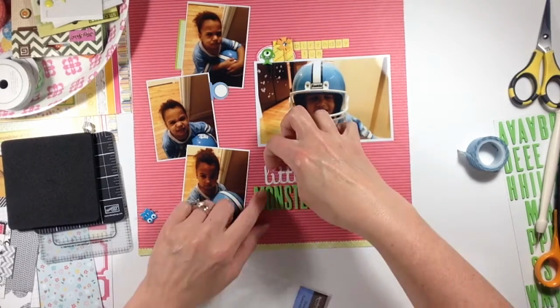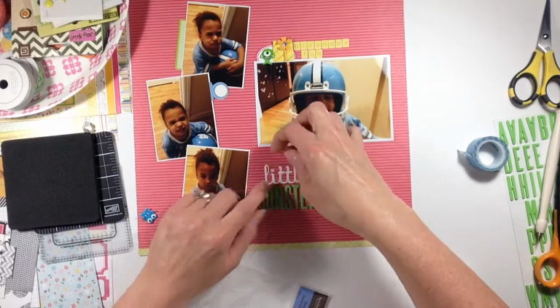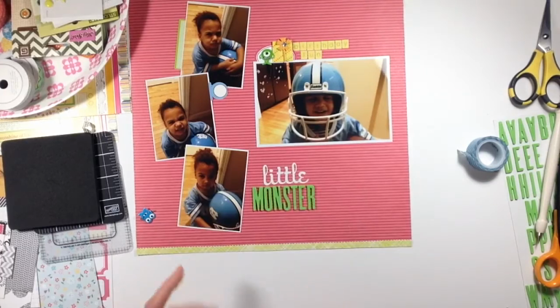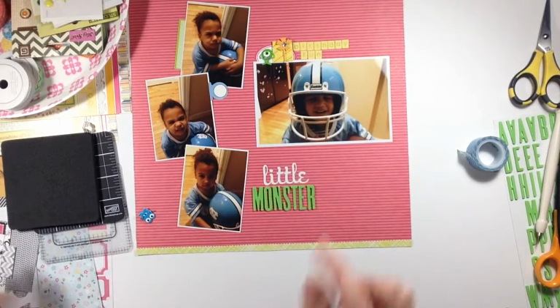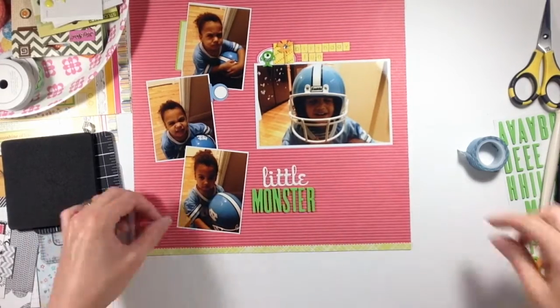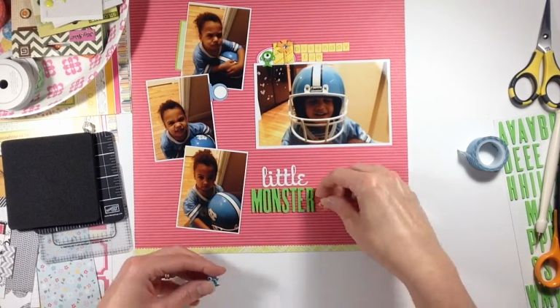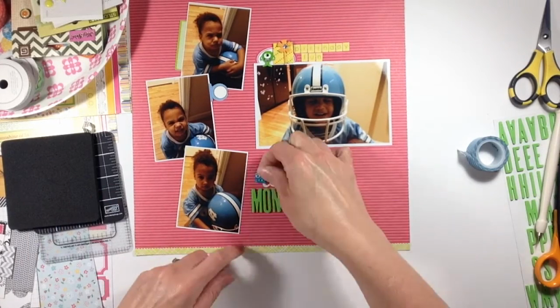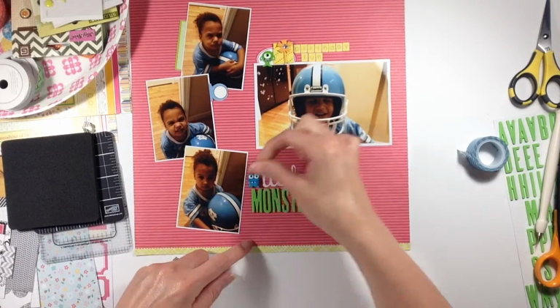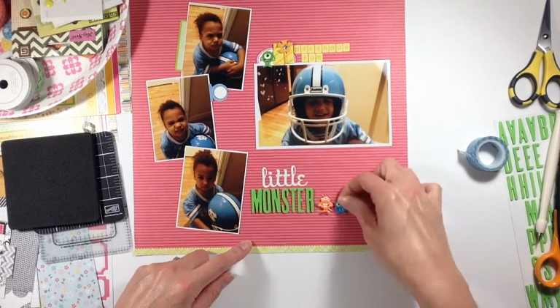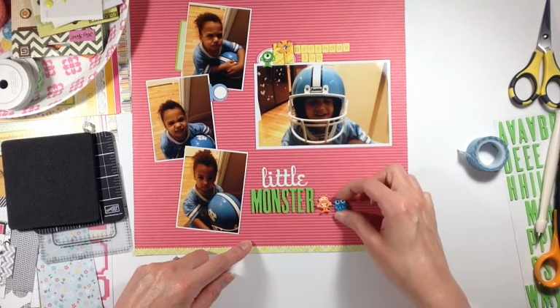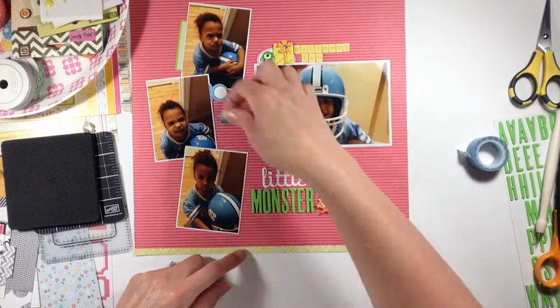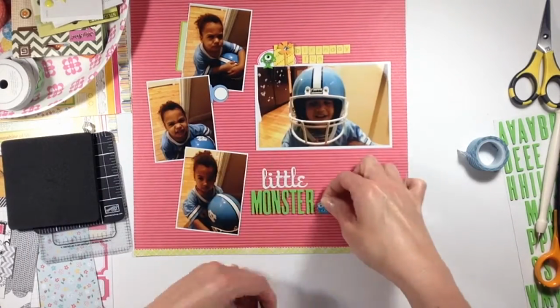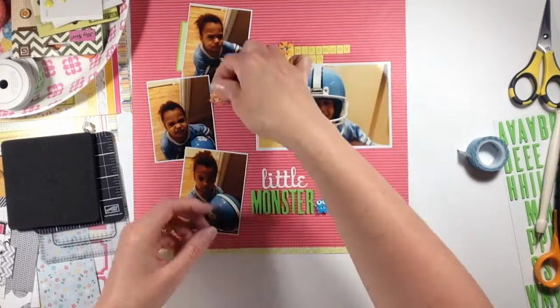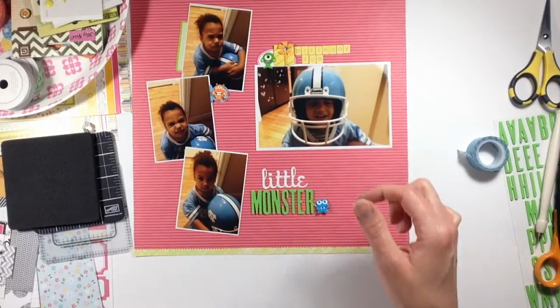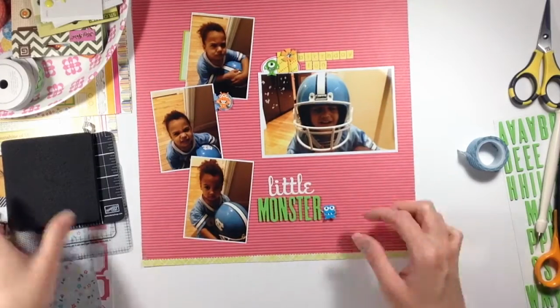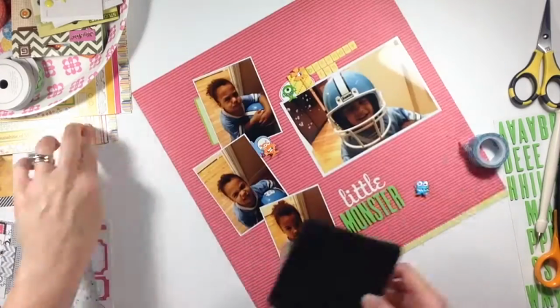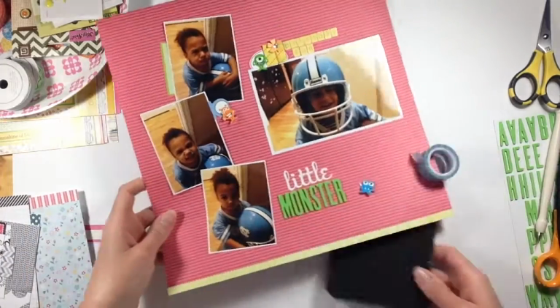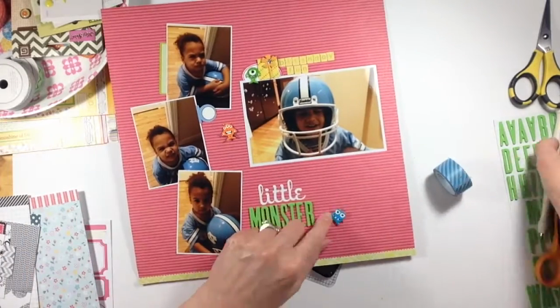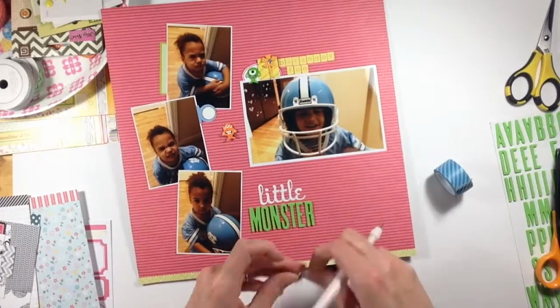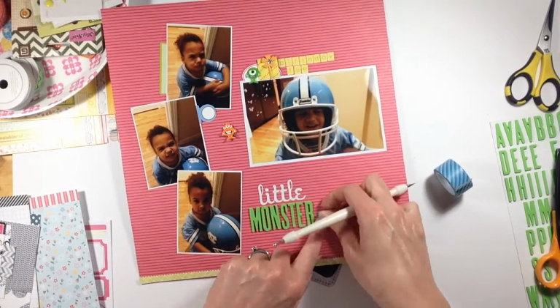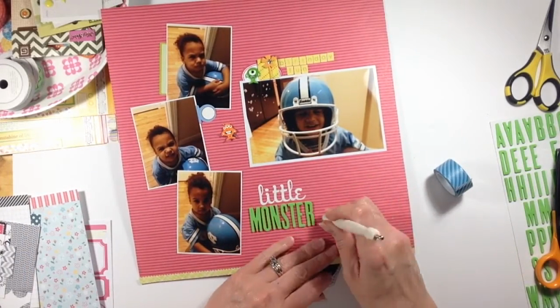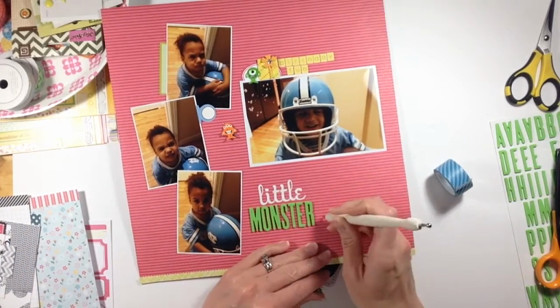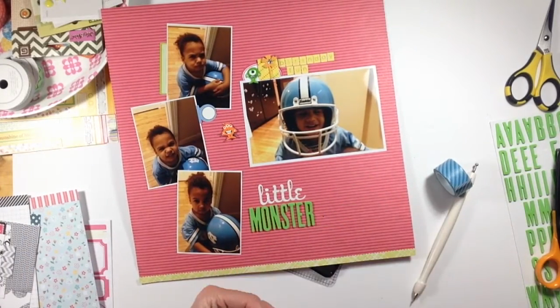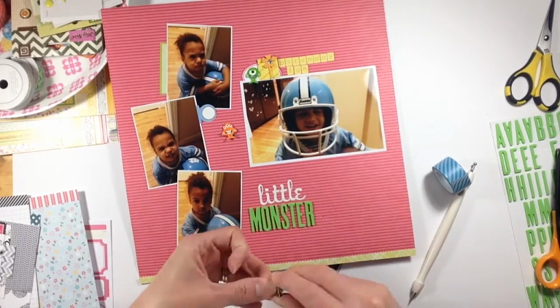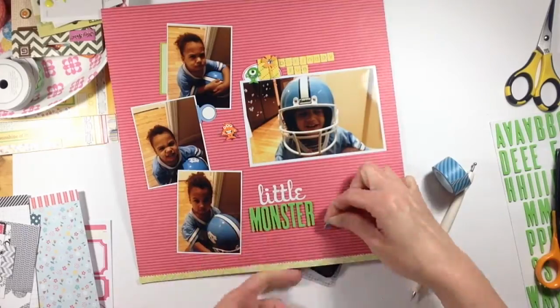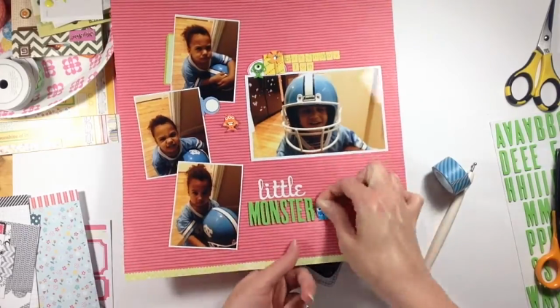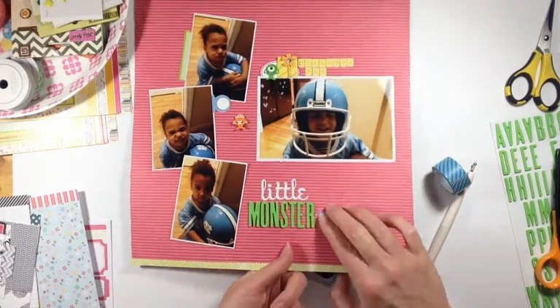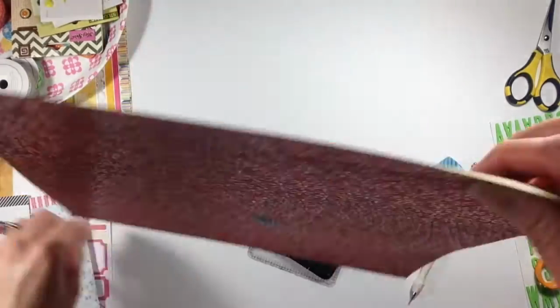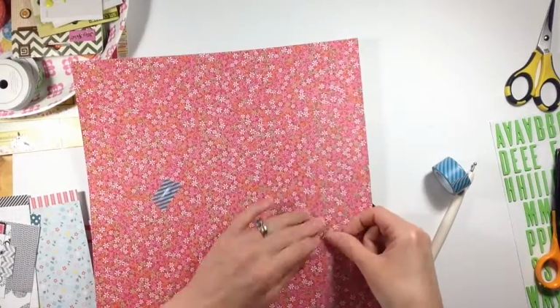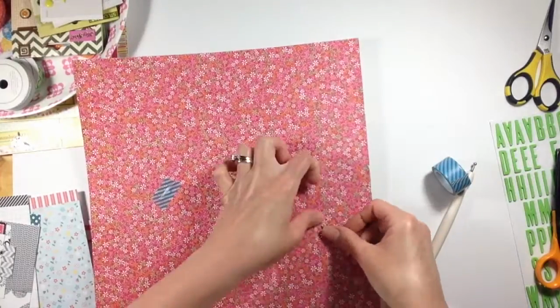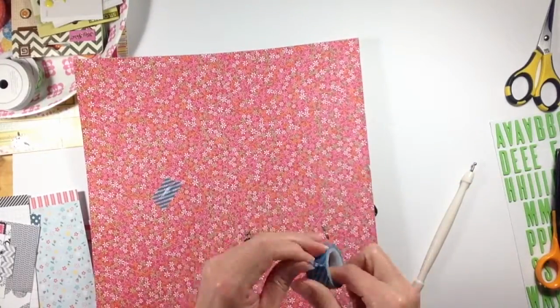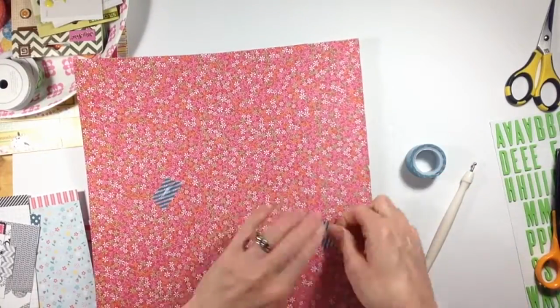I had these little monster brads from last year's scrapbook expo, or maybe it was two years ago, and I just think they're so cute. I bought them because obviously I have a boy and half the time I'm calling him a monster. They were kind of fitting with the blue helmet and jersey he has on in the photos.